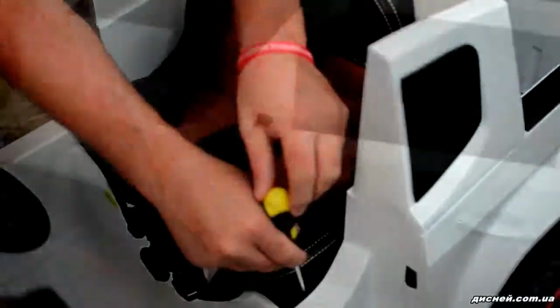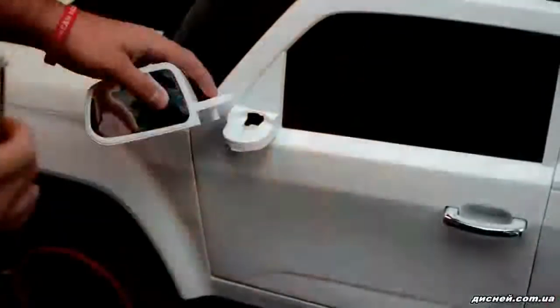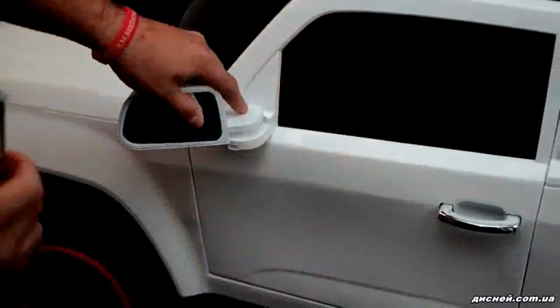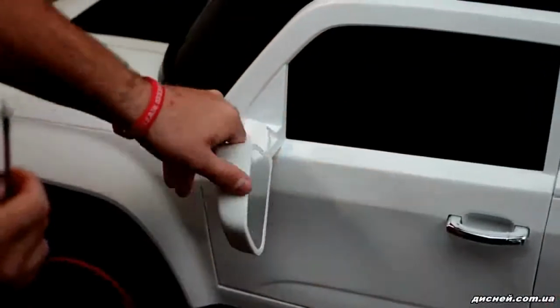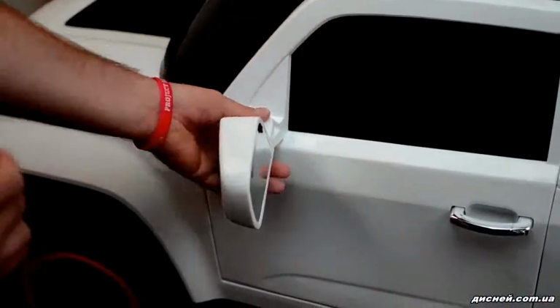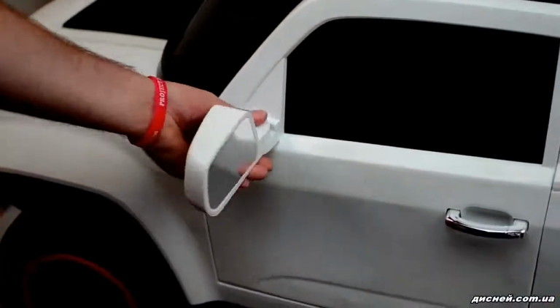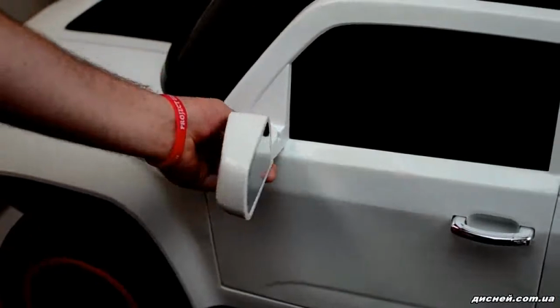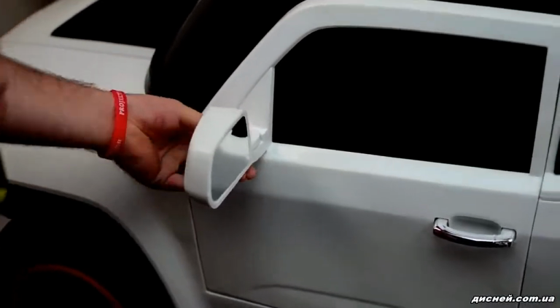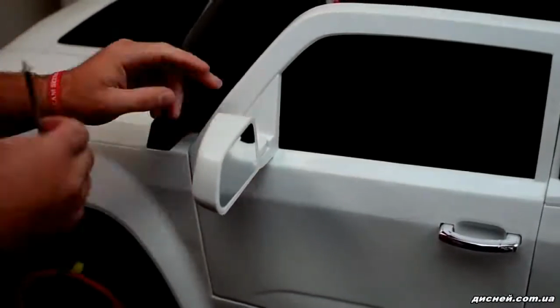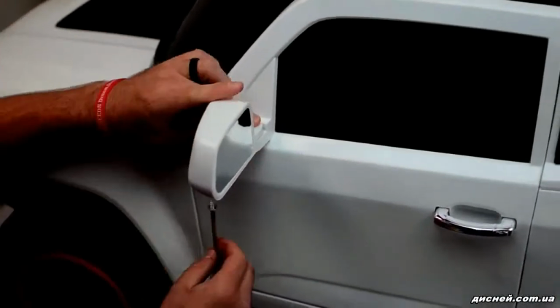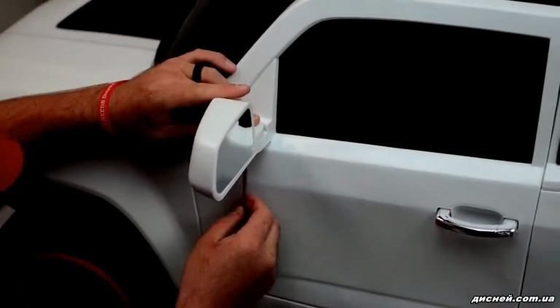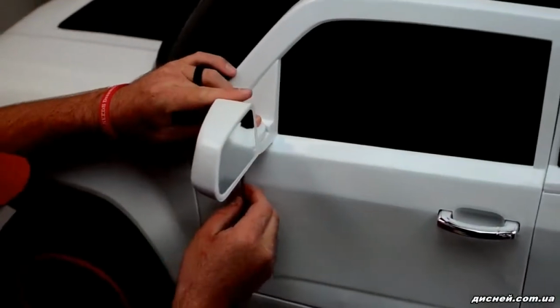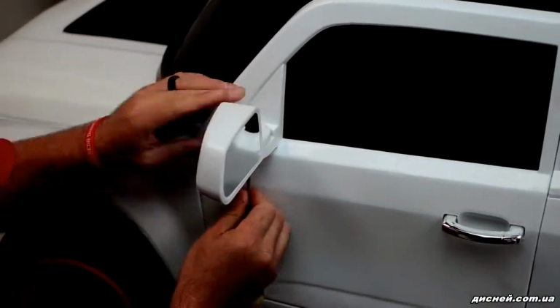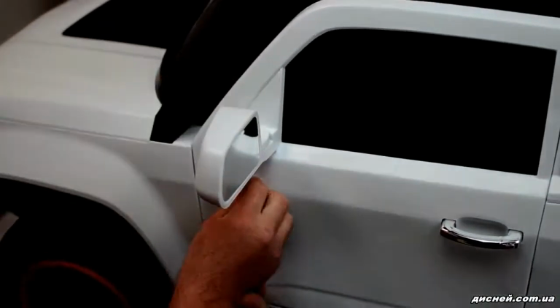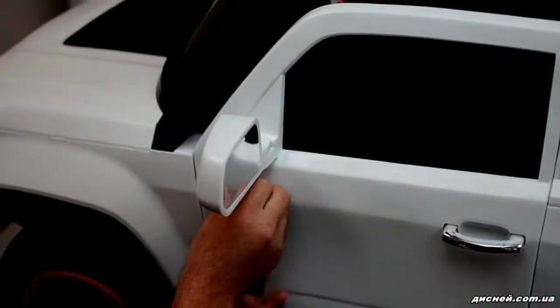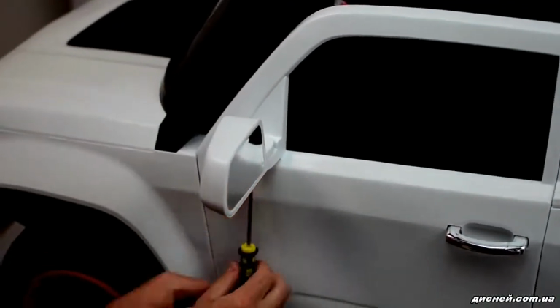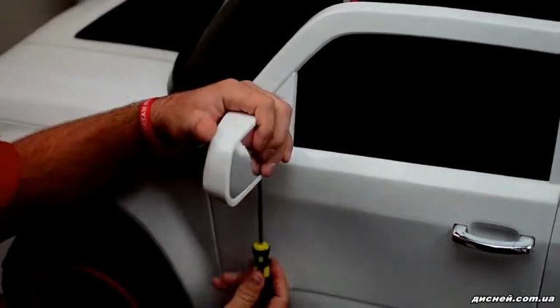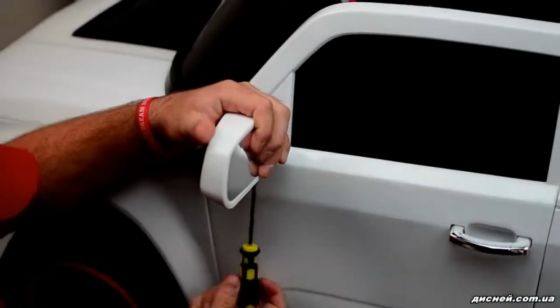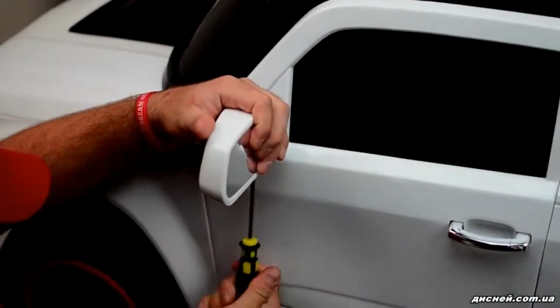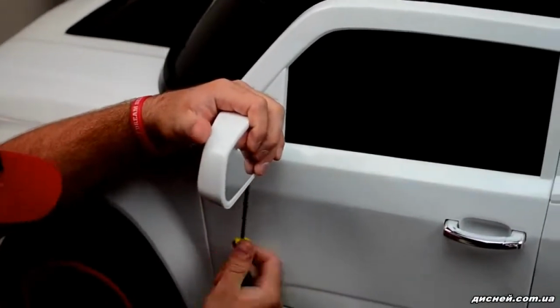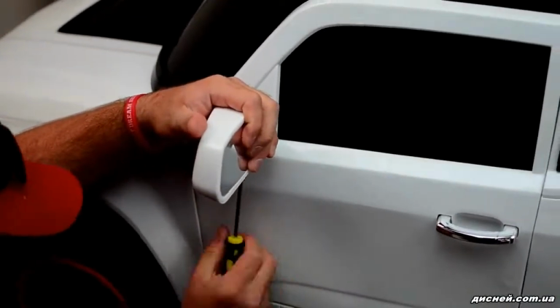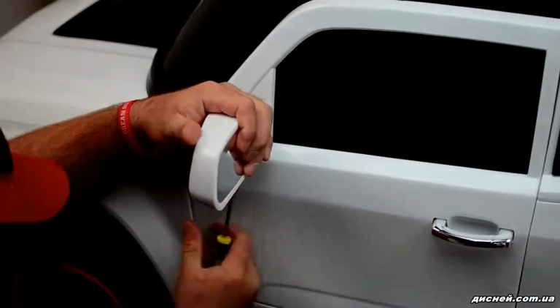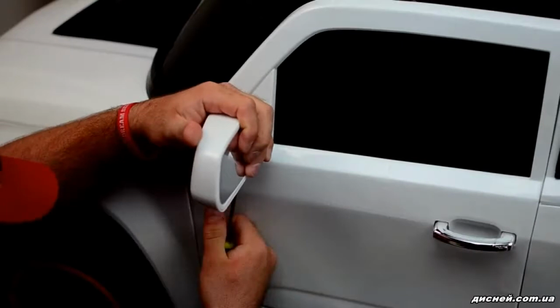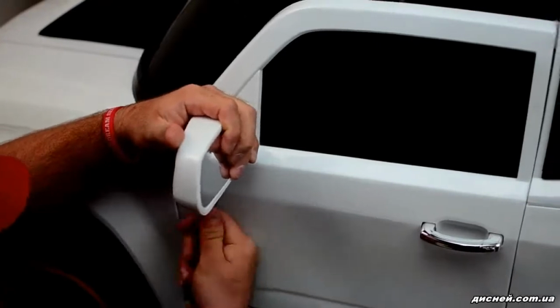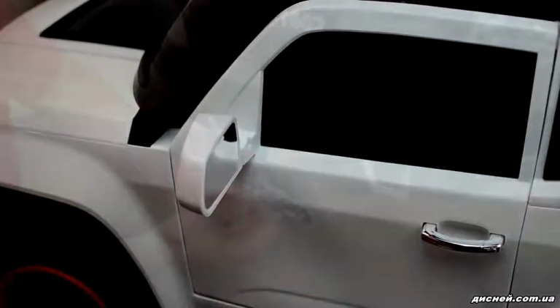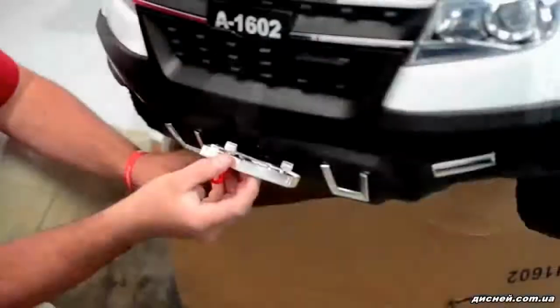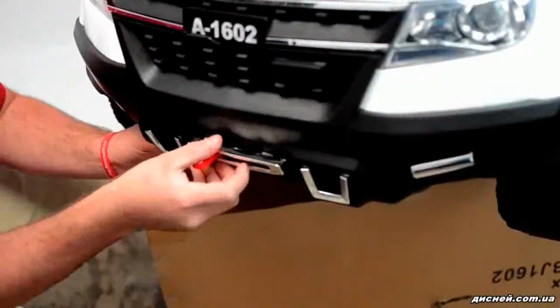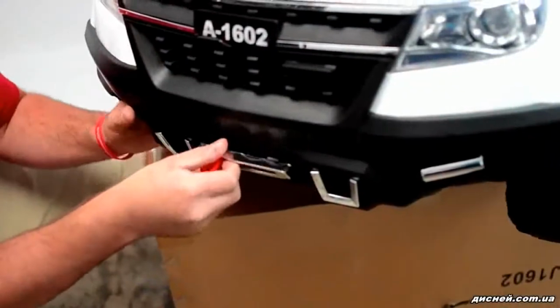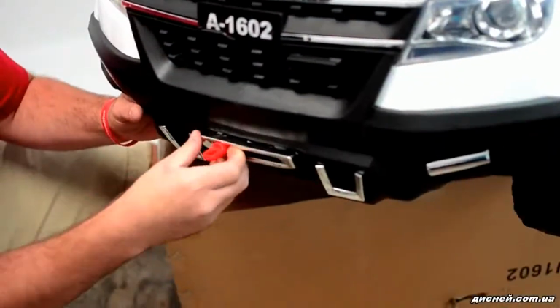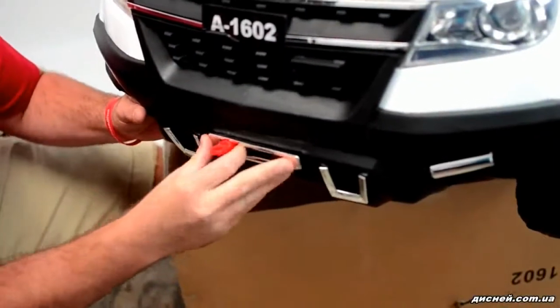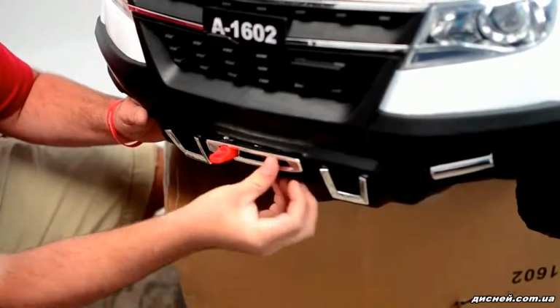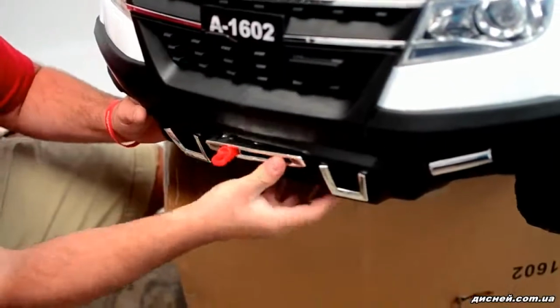For the rear view mirrors, simply pop the mirror into its corresponding hole and secure with the Phillips screw from the bottom. The front winch piece snaps into place.